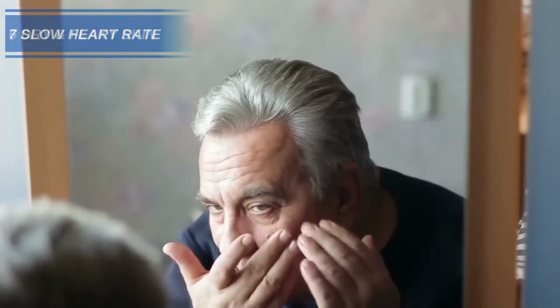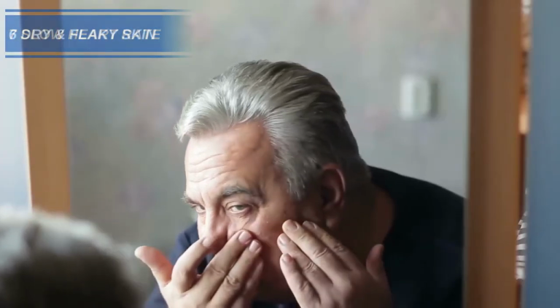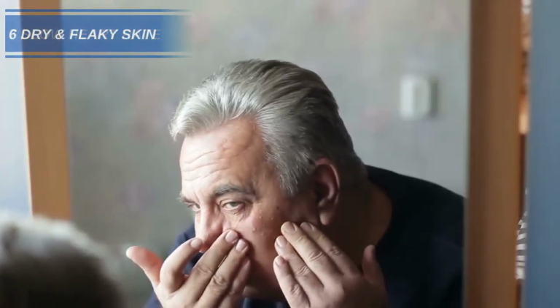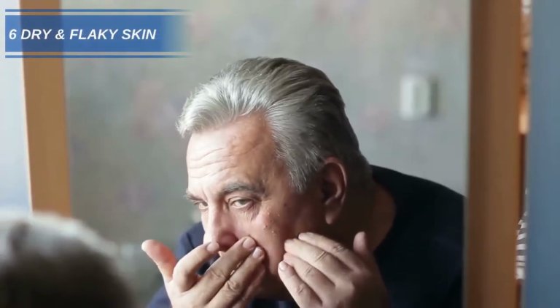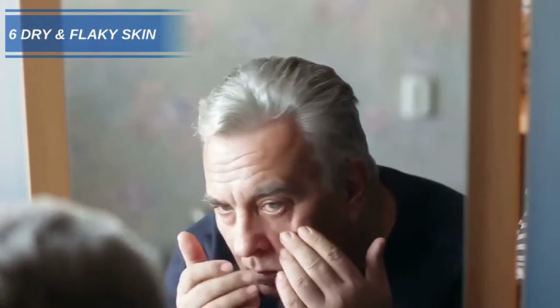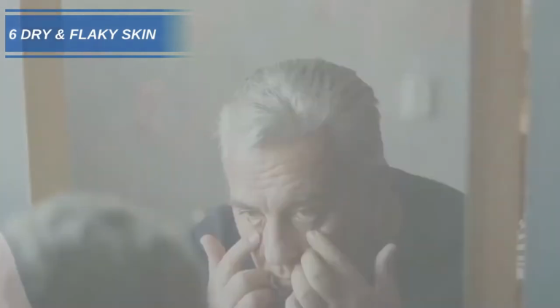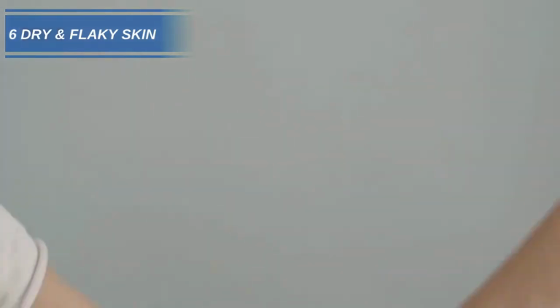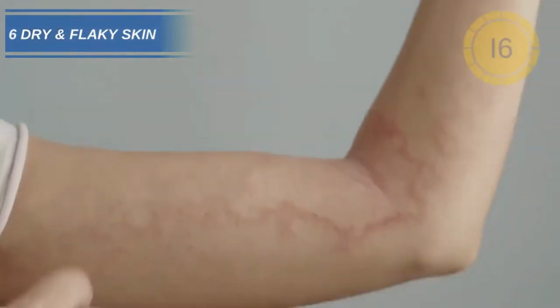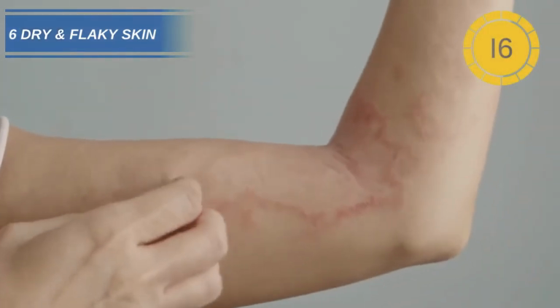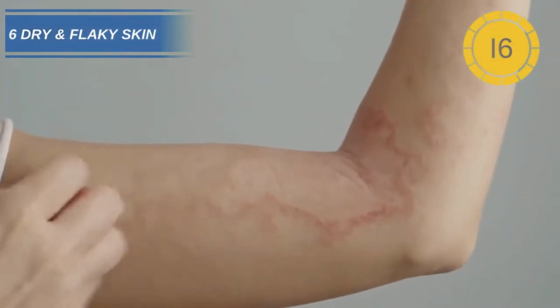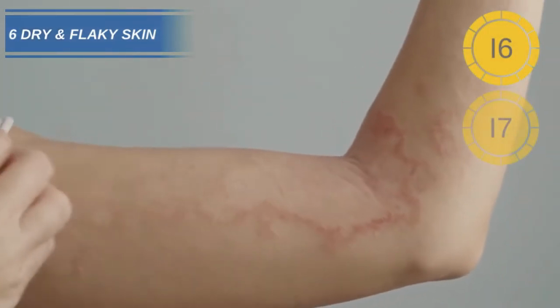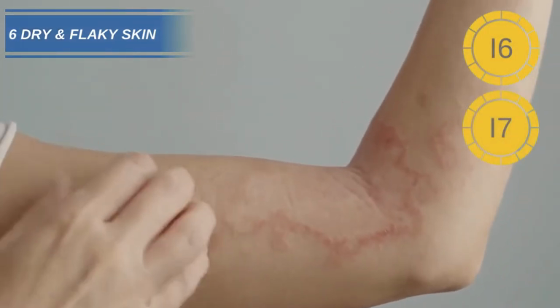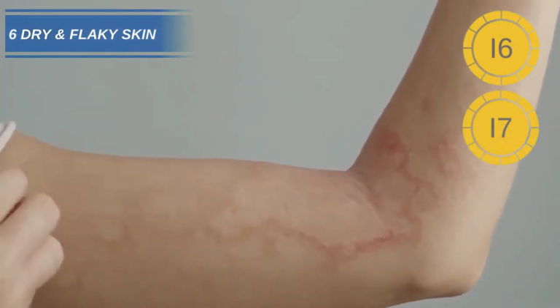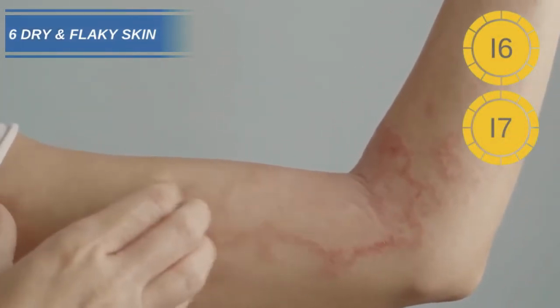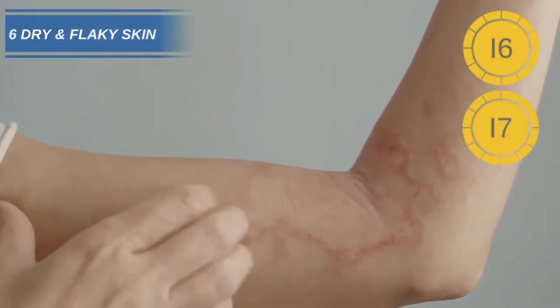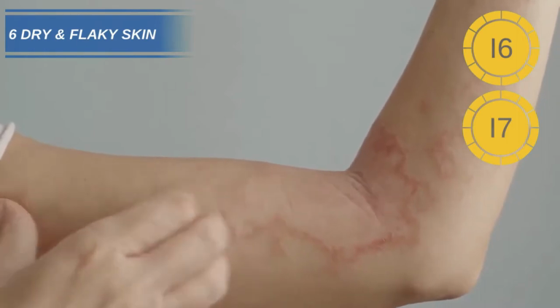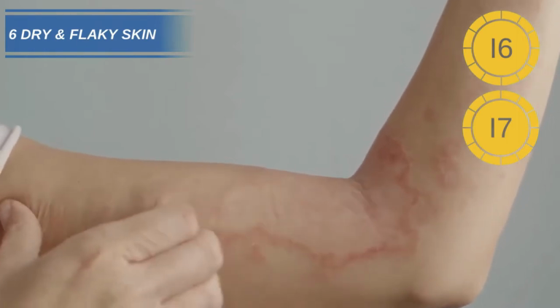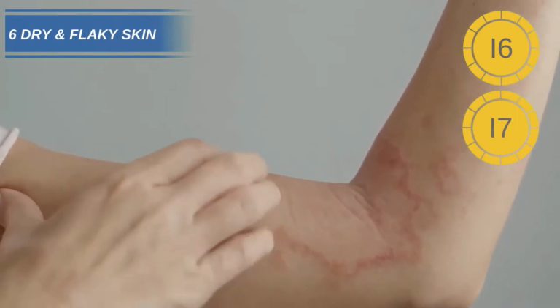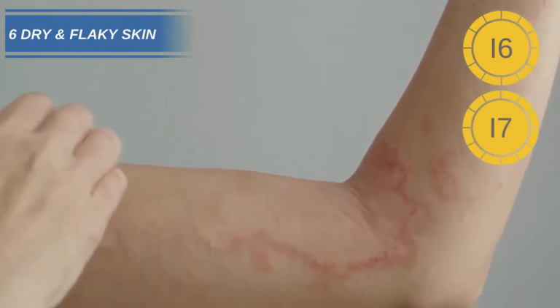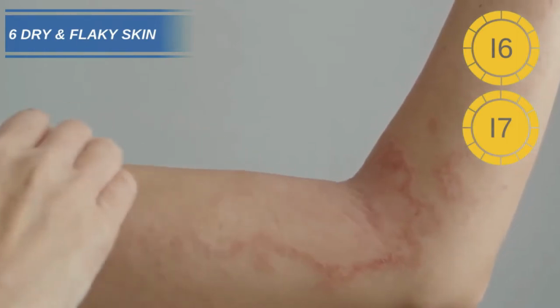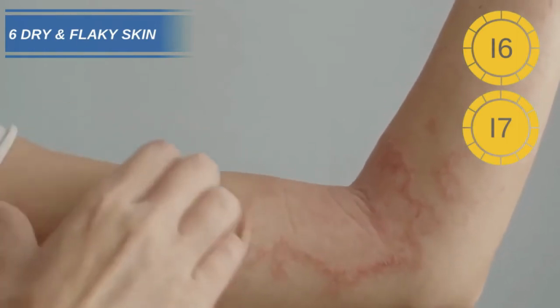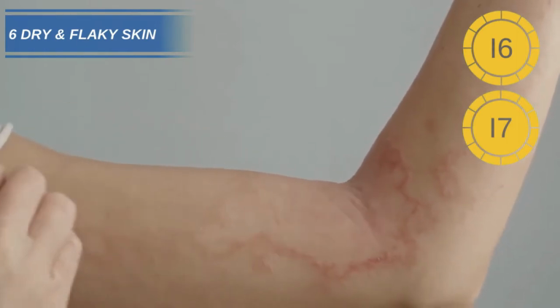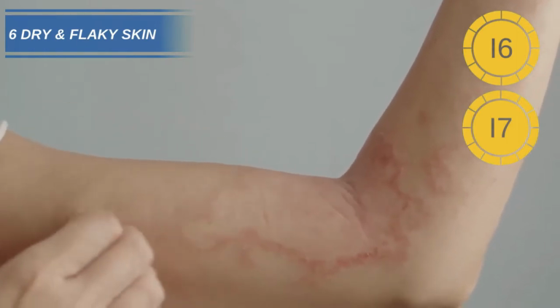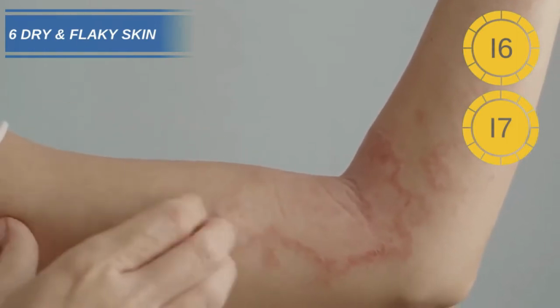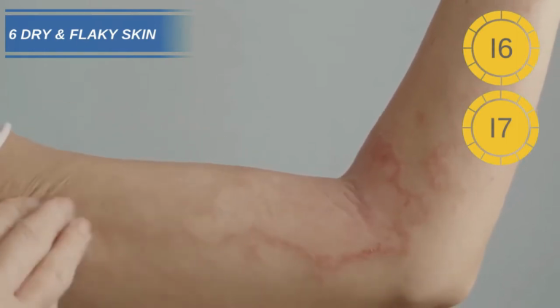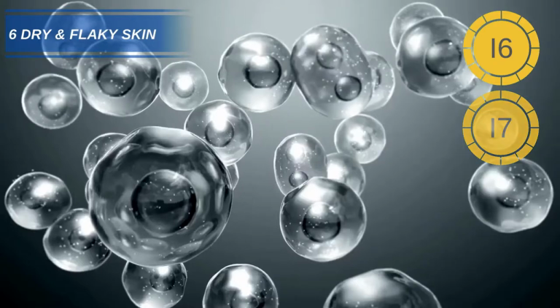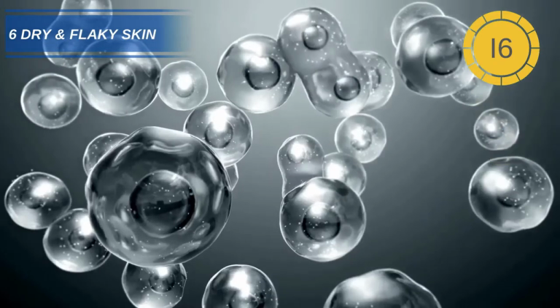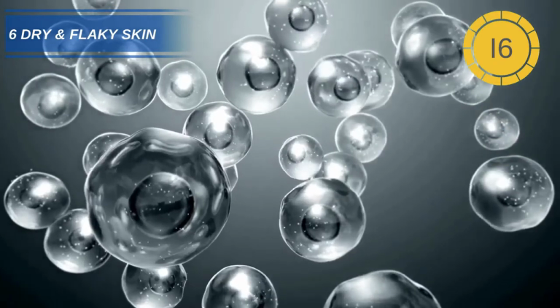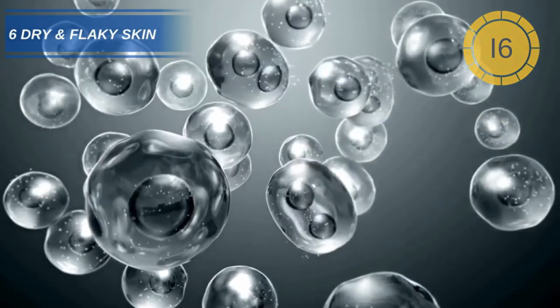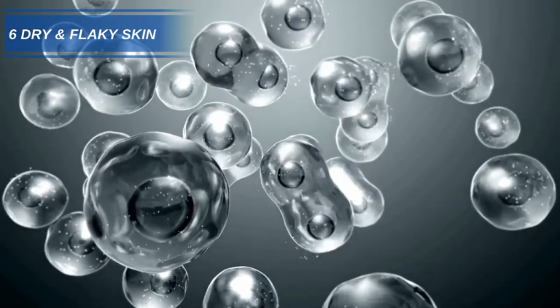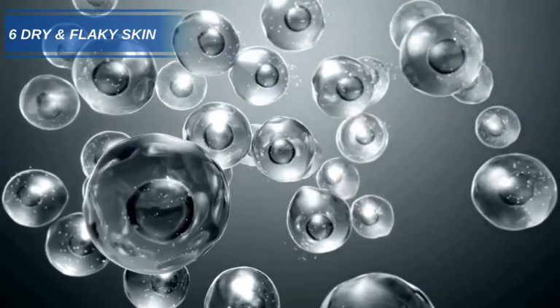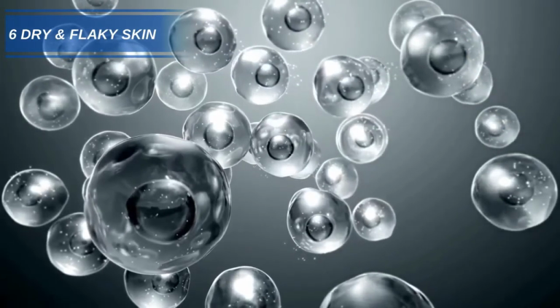Number 6: Dry and flaky skin. As many as 77% of people suffering with low thyroid hormones caused by iodine deficiency have been found to have dry and flaky skin. A lack of iodine can affect the production of new skin cells.